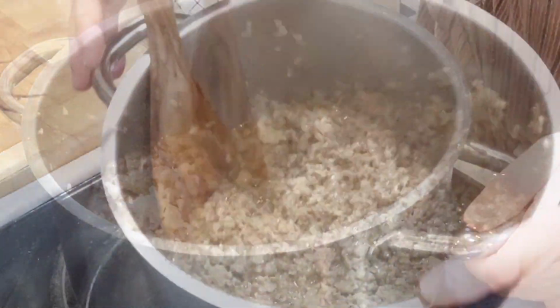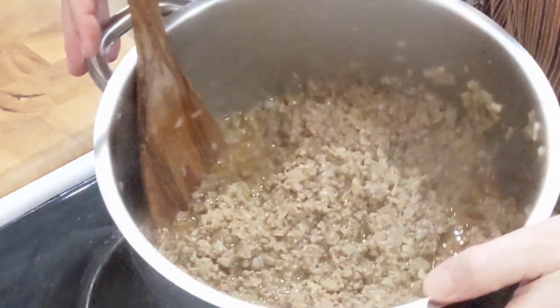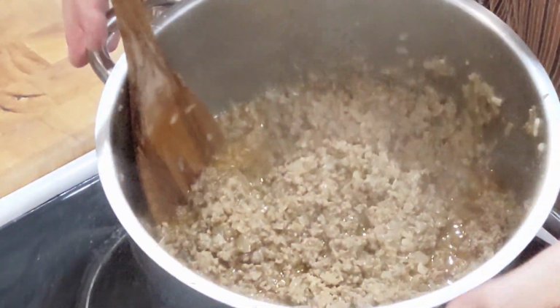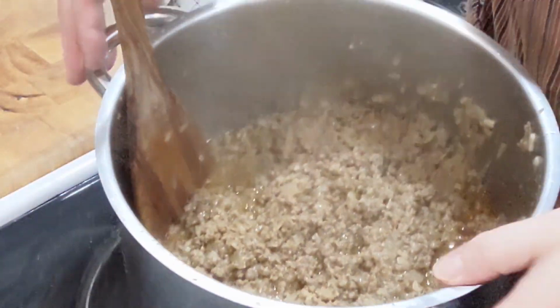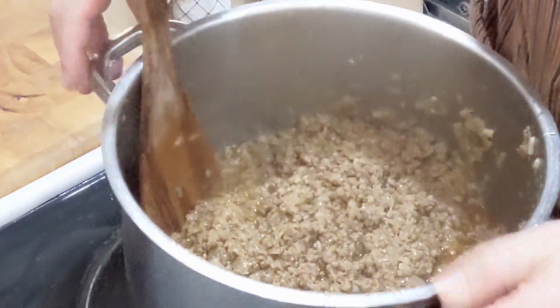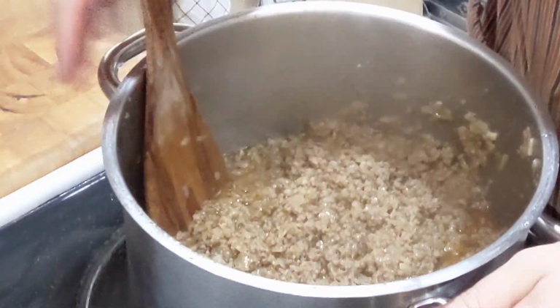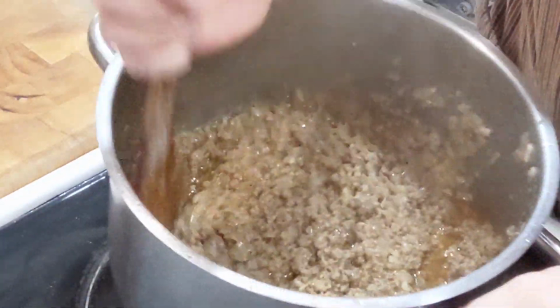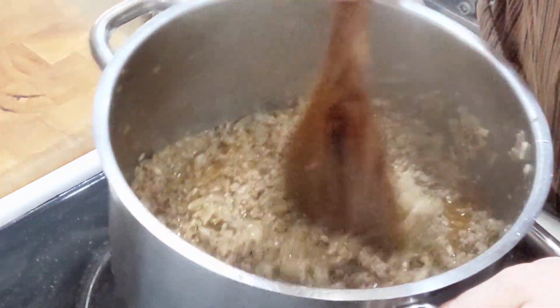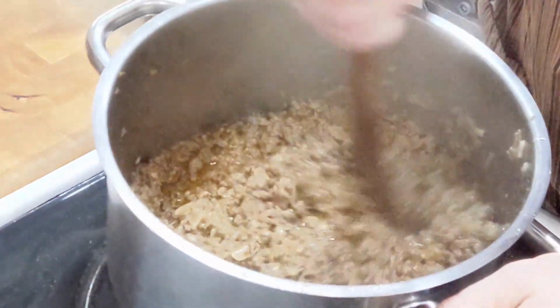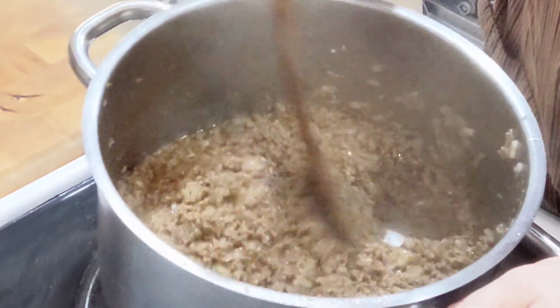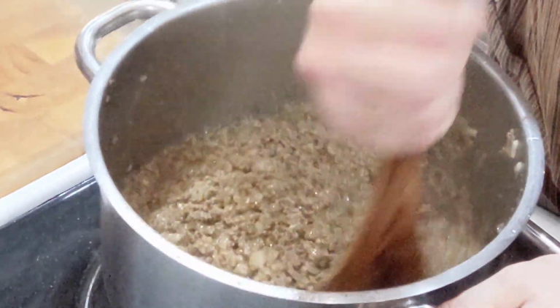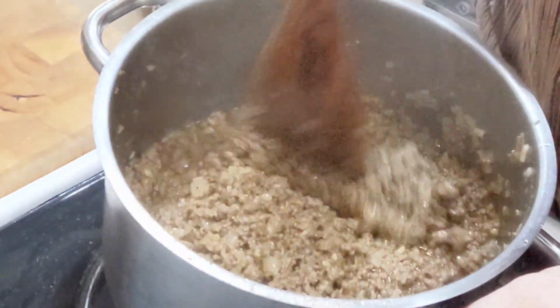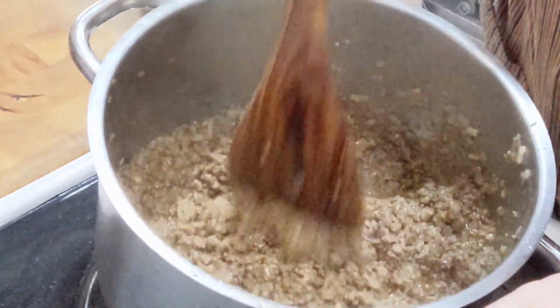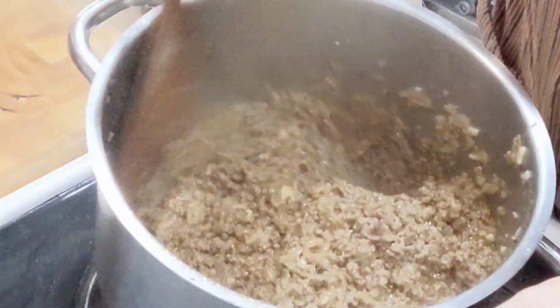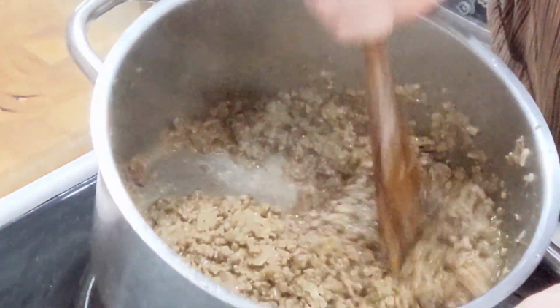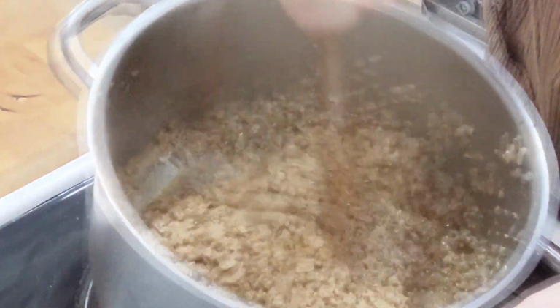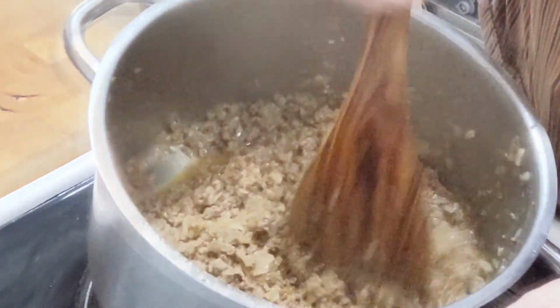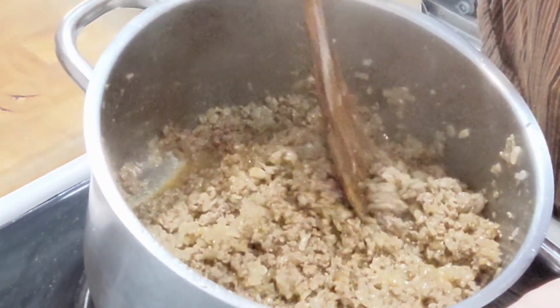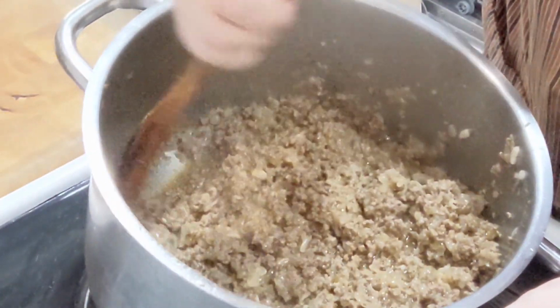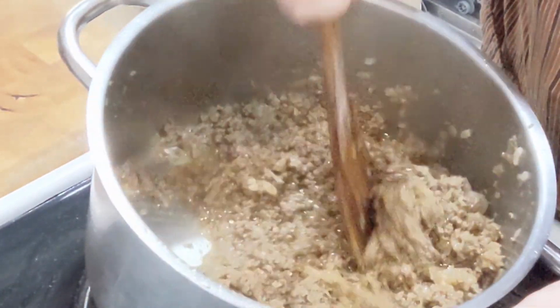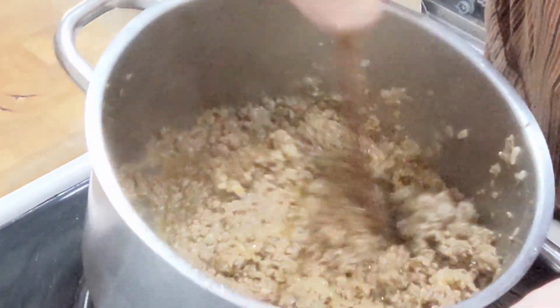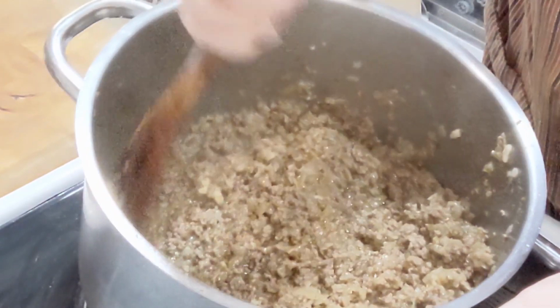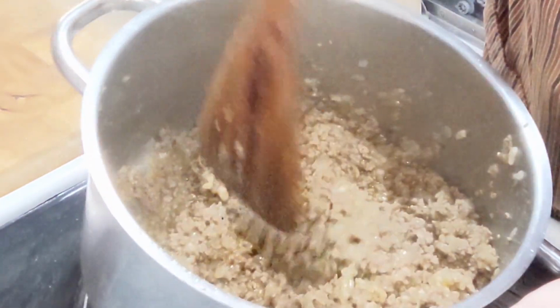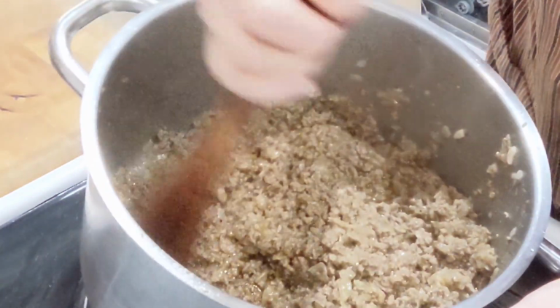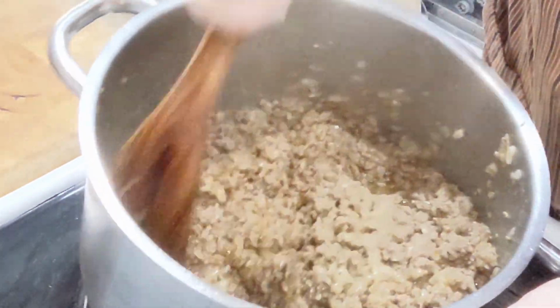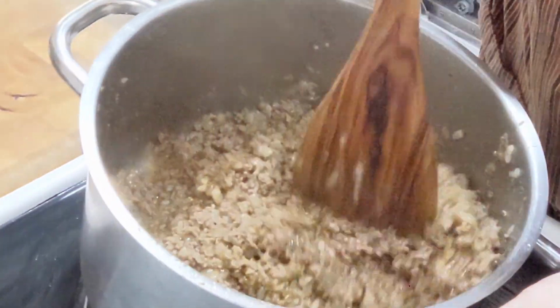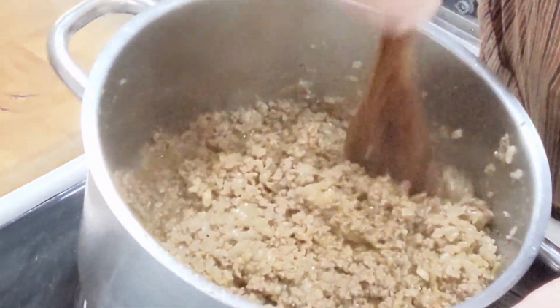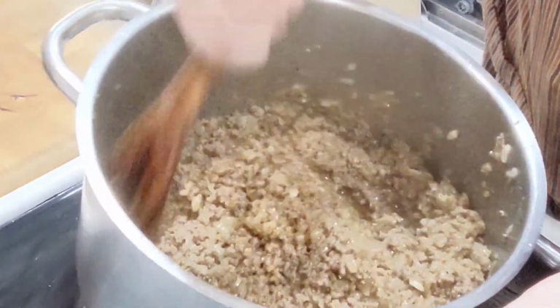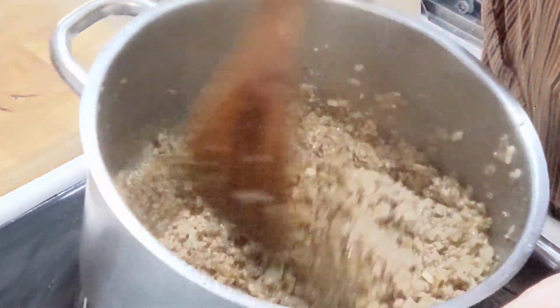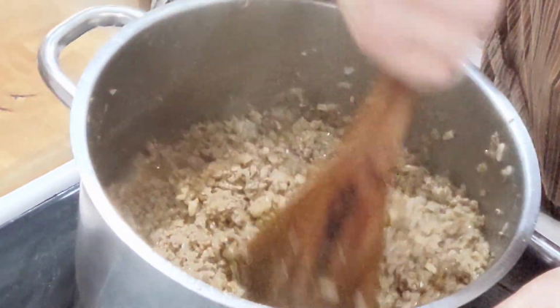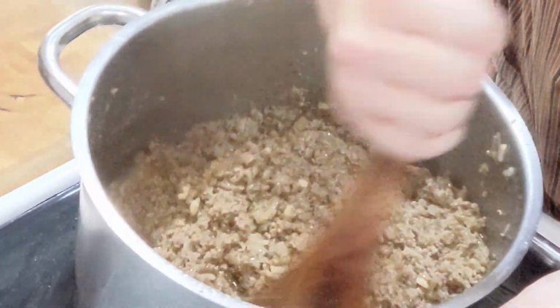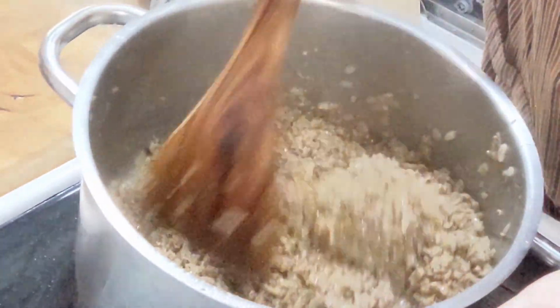The meat filling has been sautéing for about 30 minutes. As you can see it has a nice stewy consistency. You're going to set this aside for about an hour, wait until it cools, and then build the empanadas.